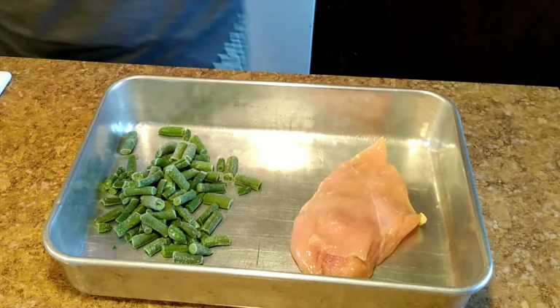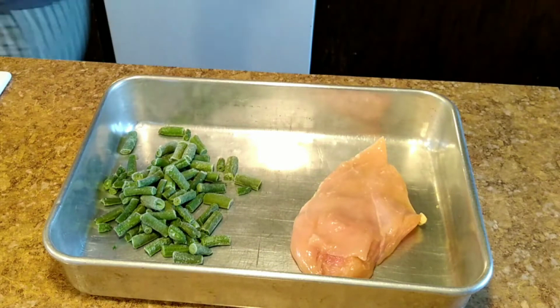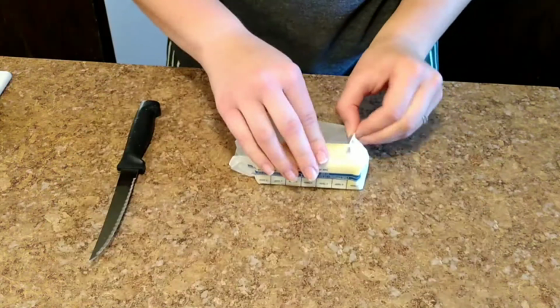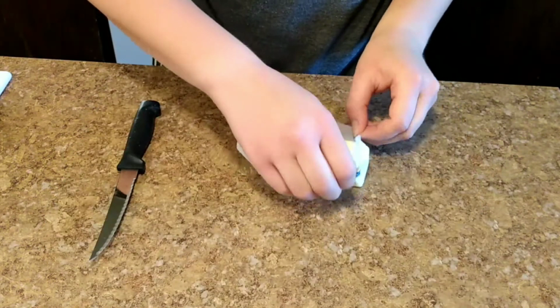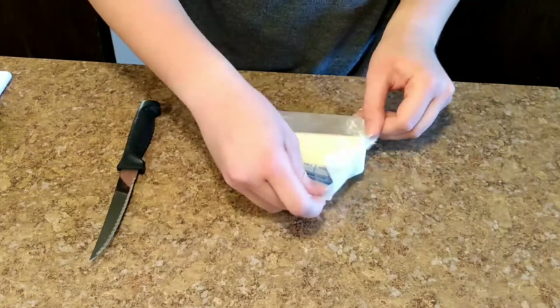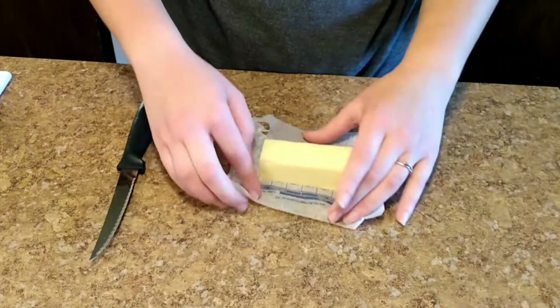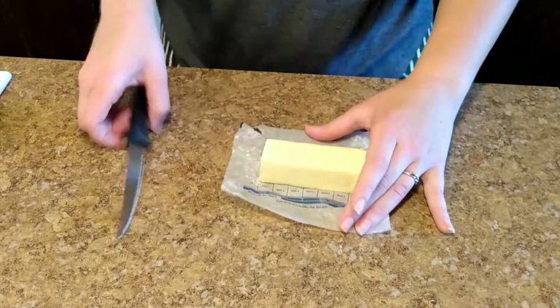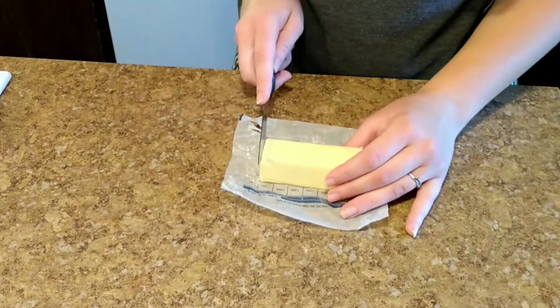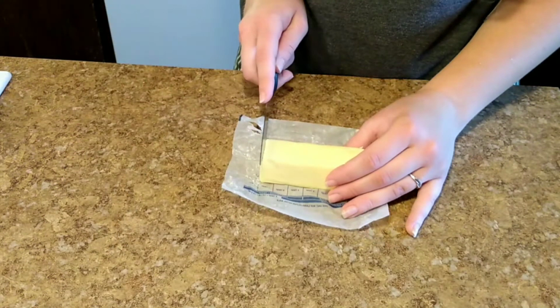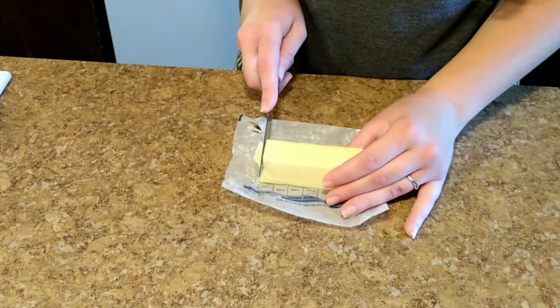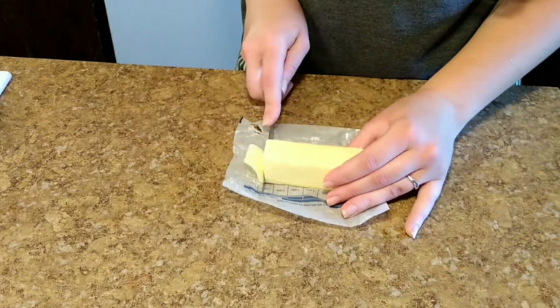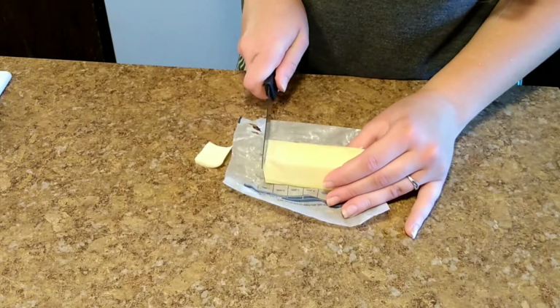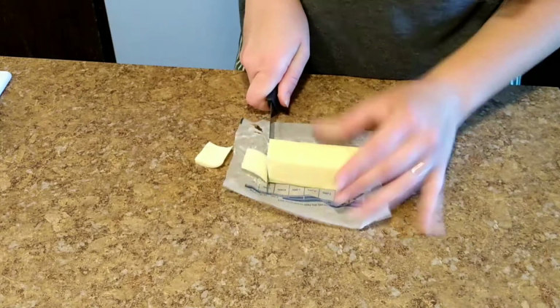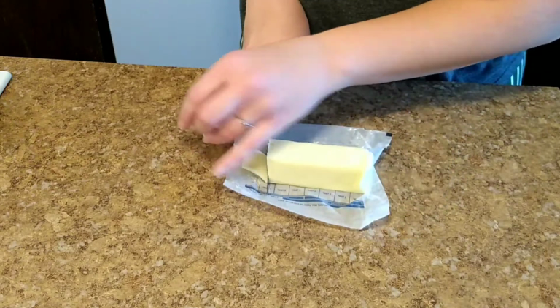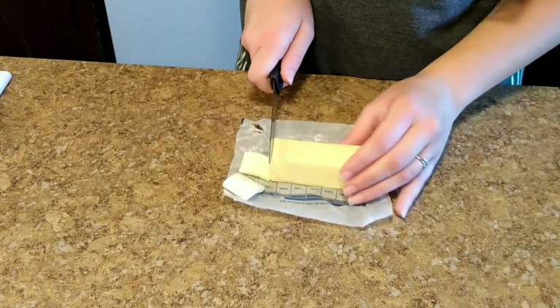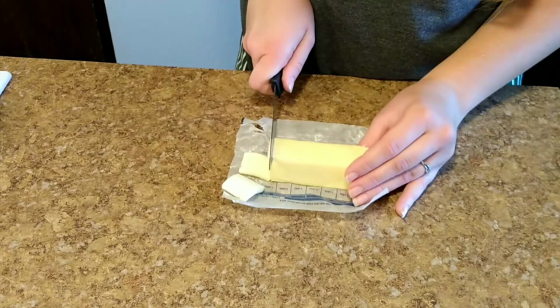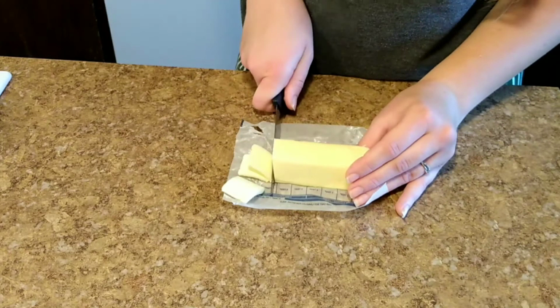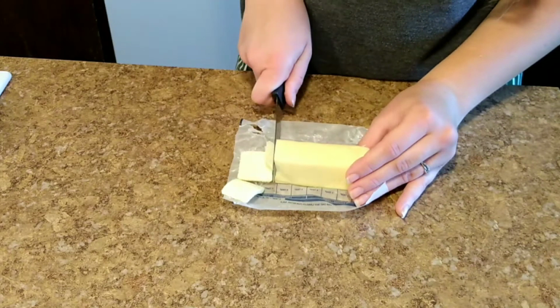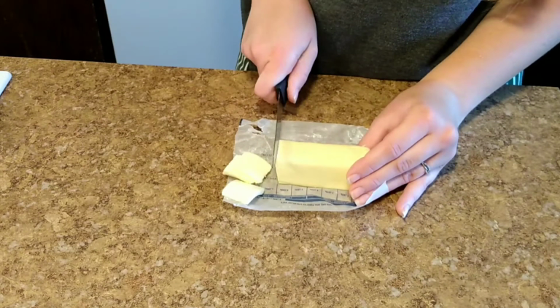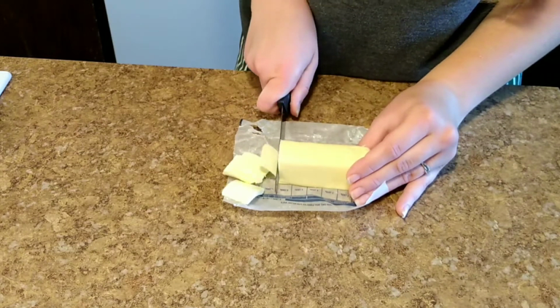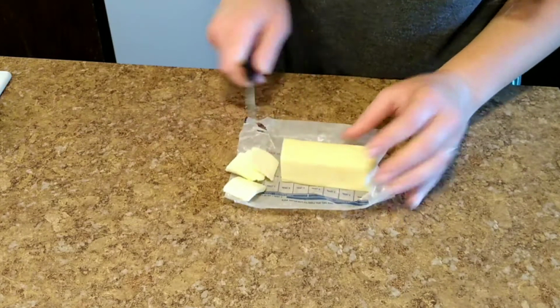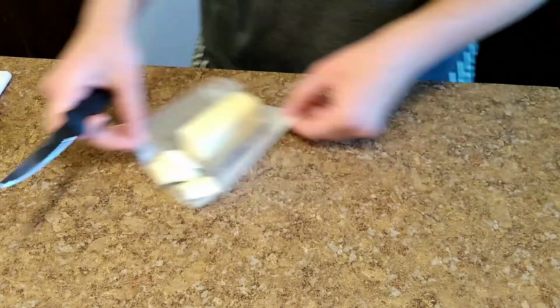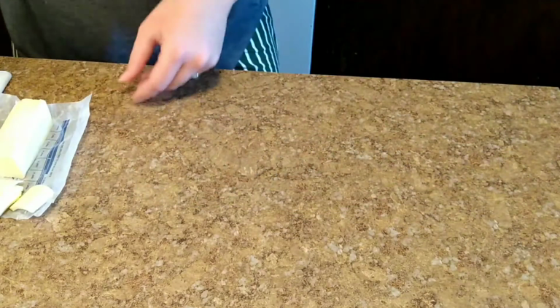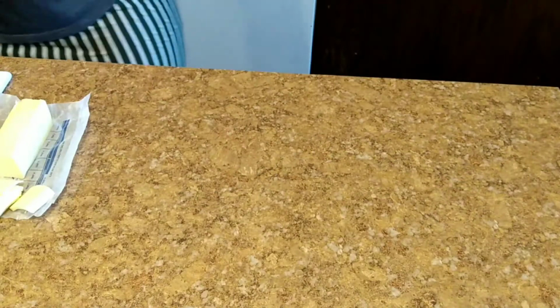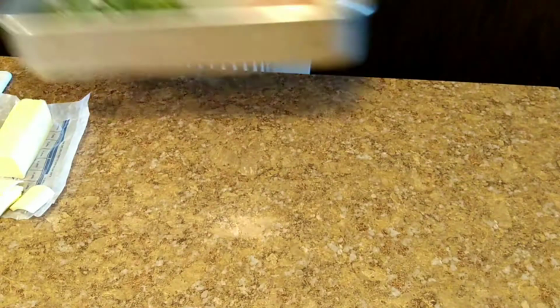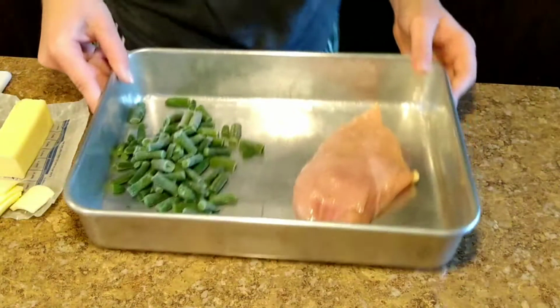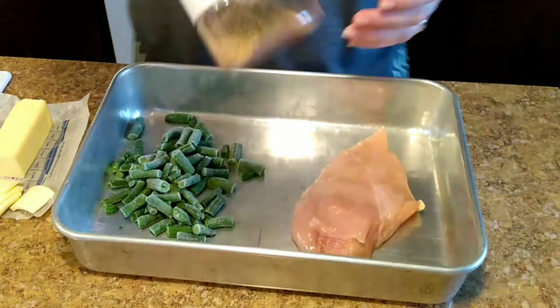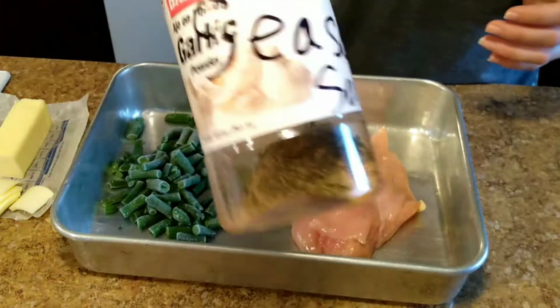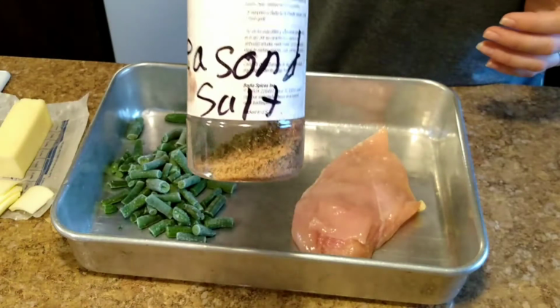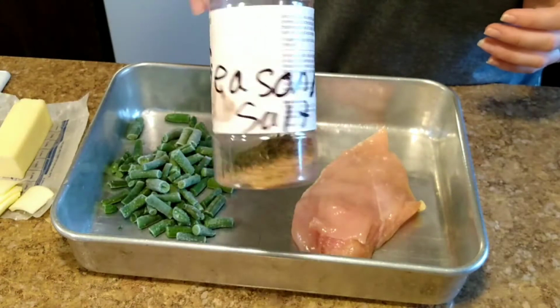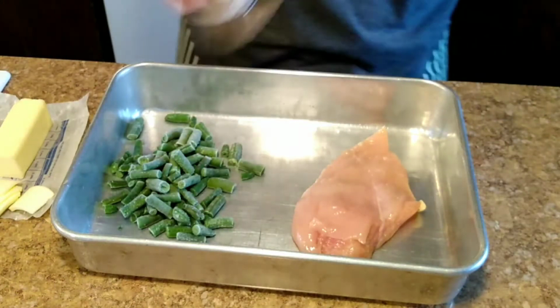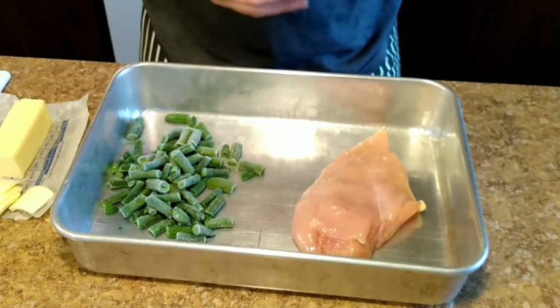Then you'll want to shave some very thin shavings of one tablespoon of butter. When that is done, set it to the side and bring over your pan again.